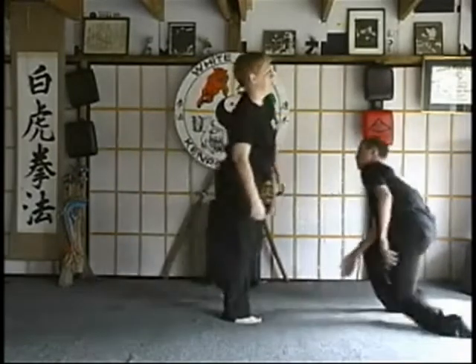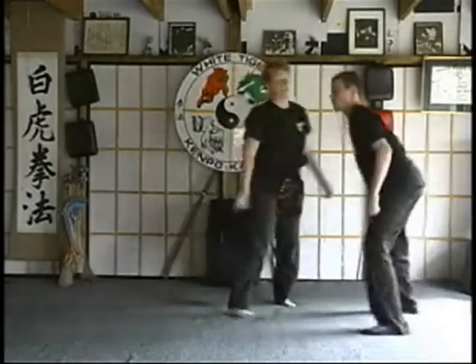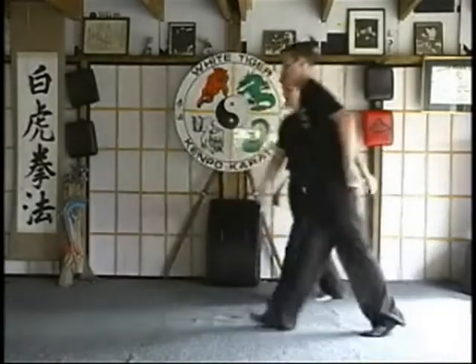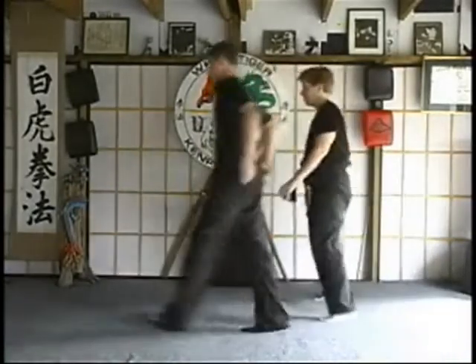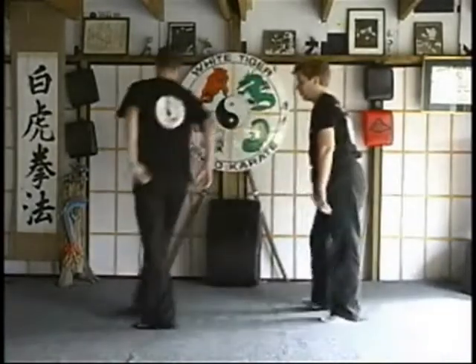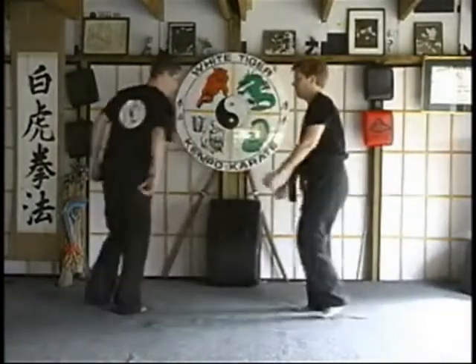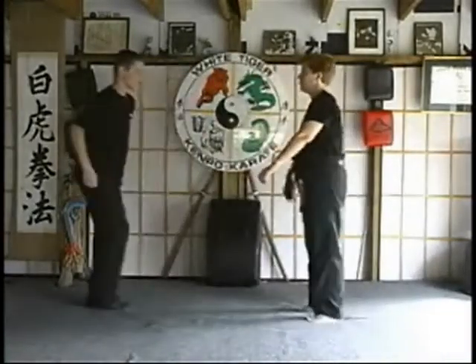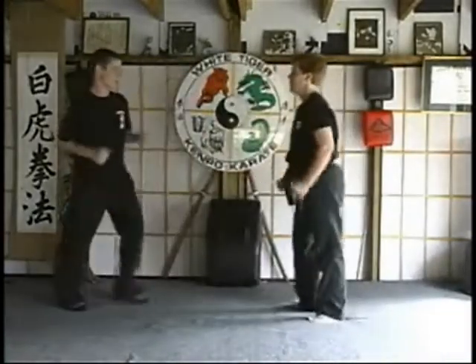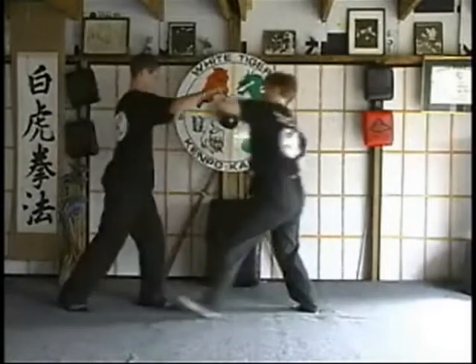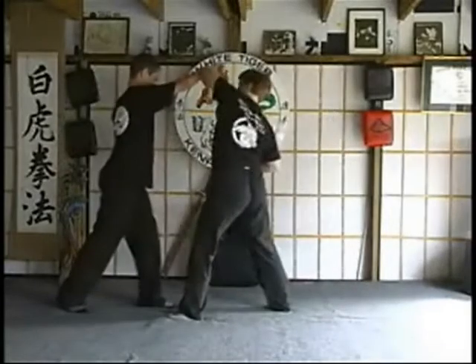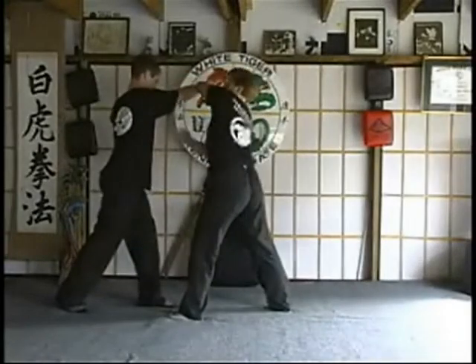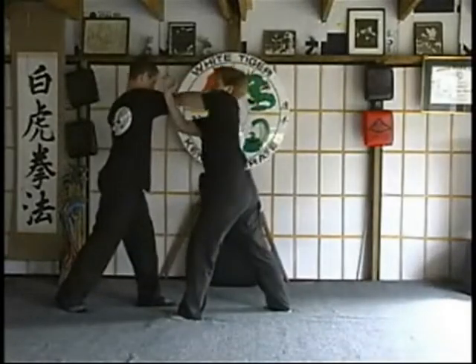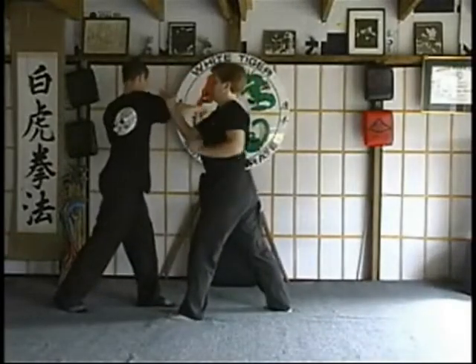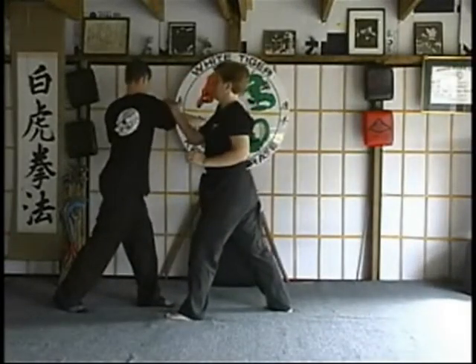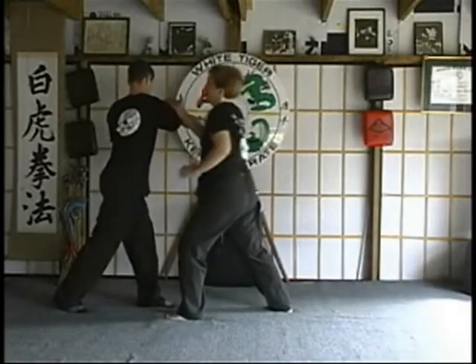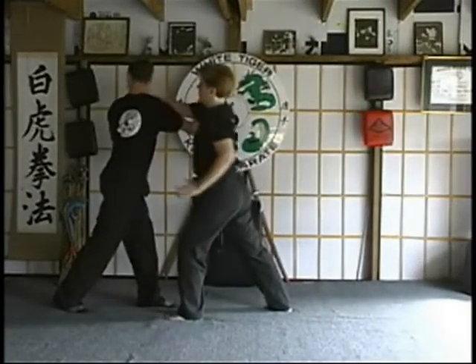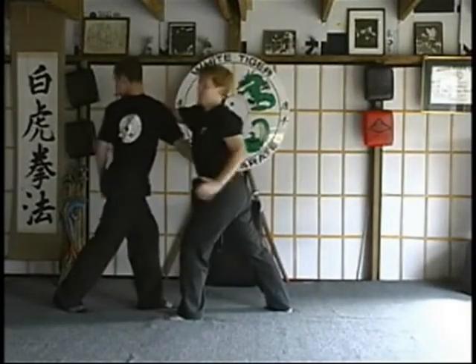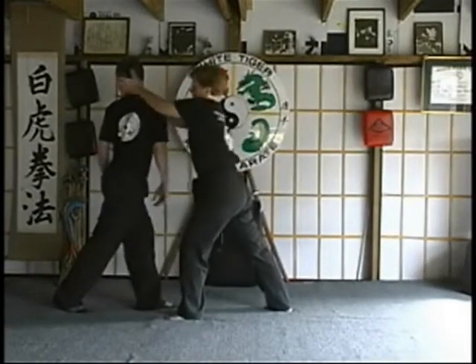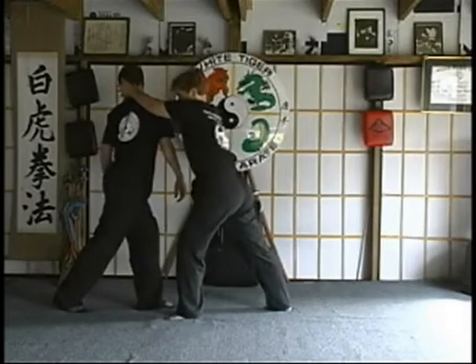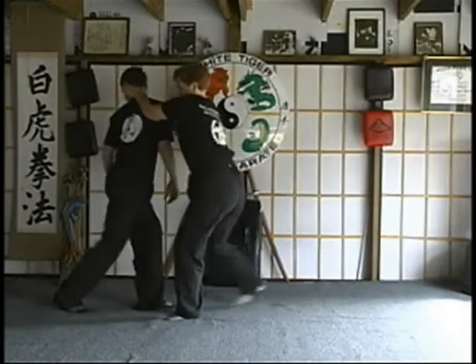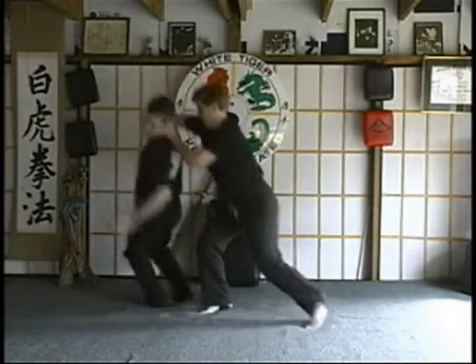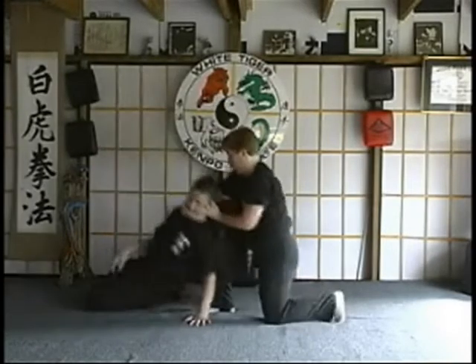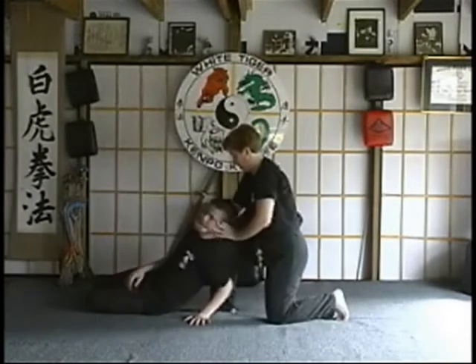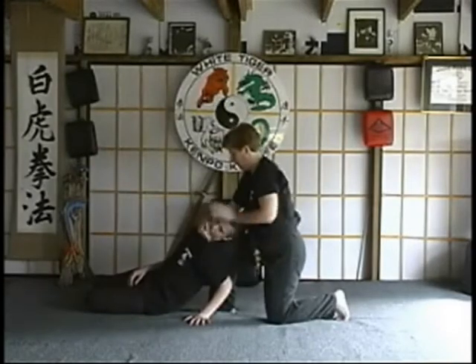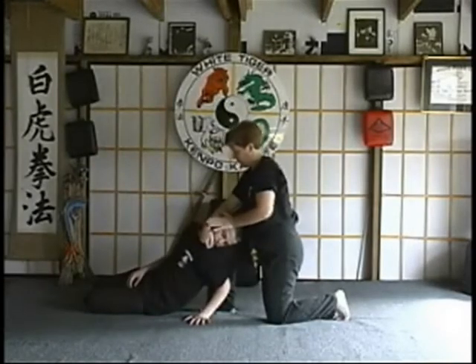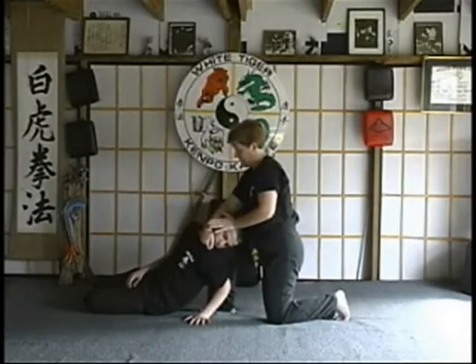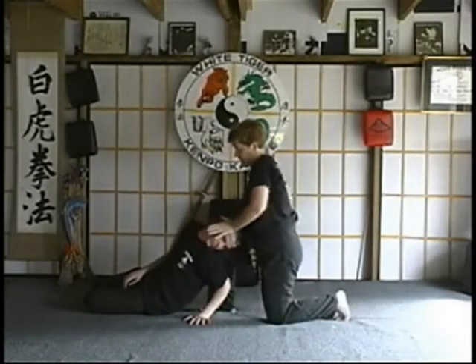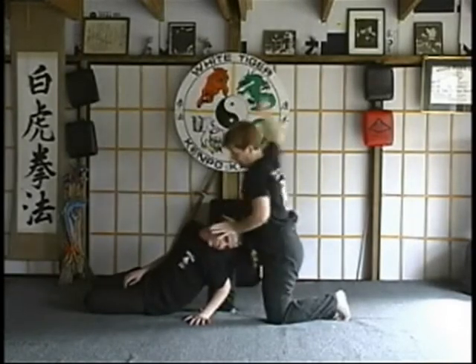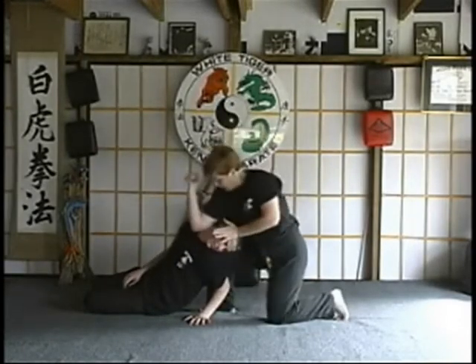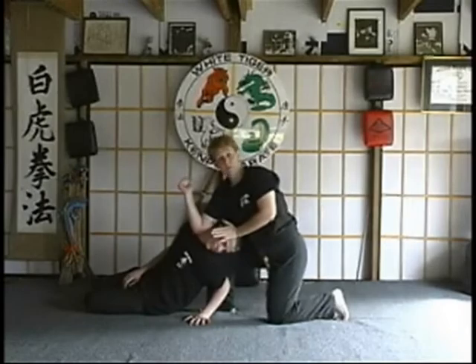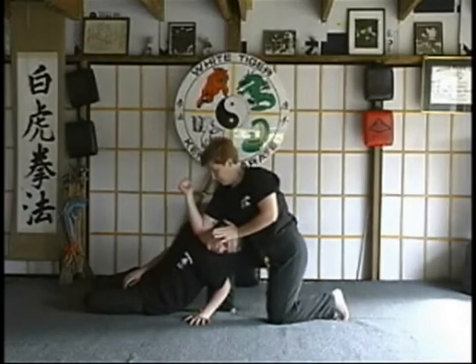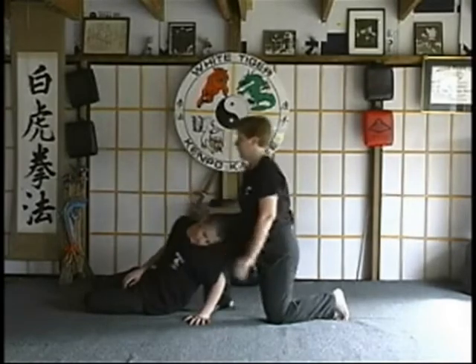From a different angle: camming block, check here, heel palm, grab, step back, grab them onto your knee, turn the head to the side, elbow right to the neck and throw.